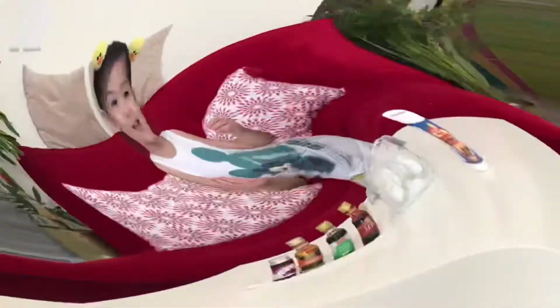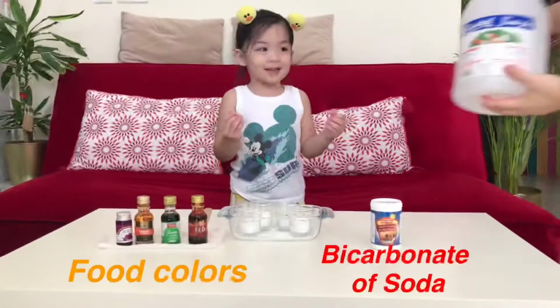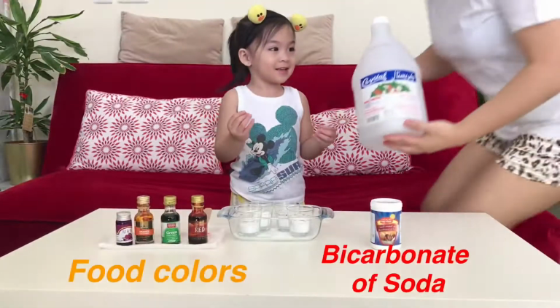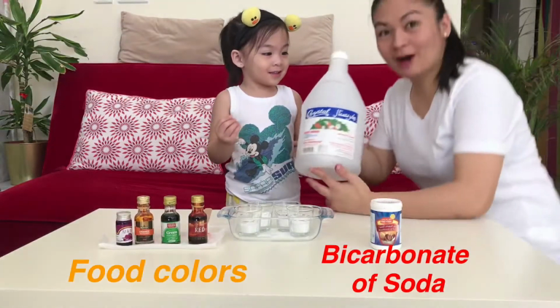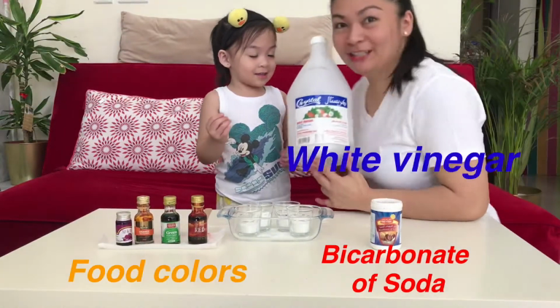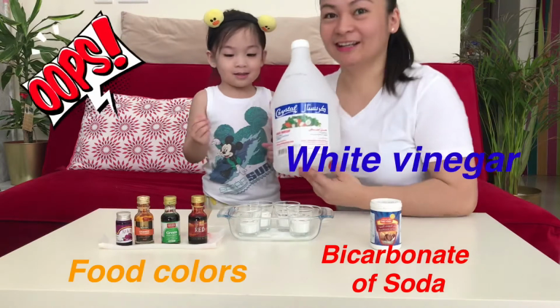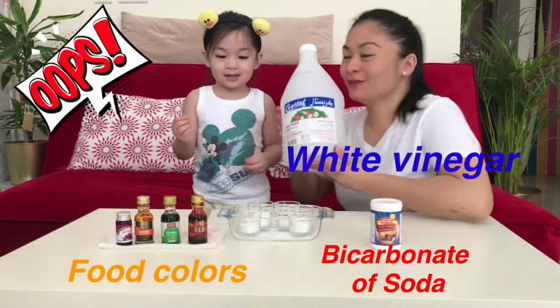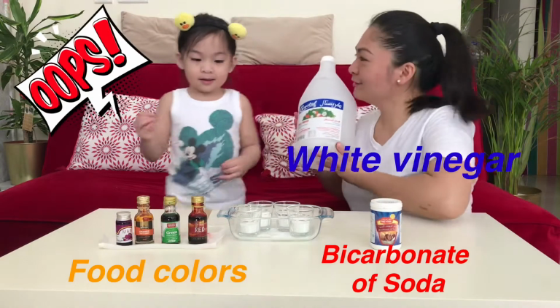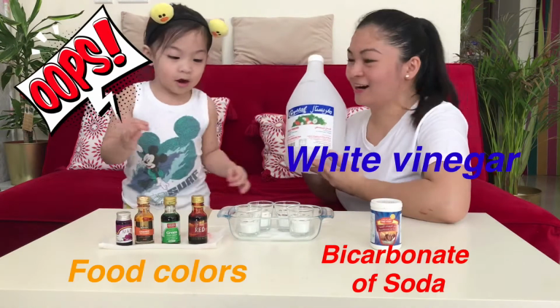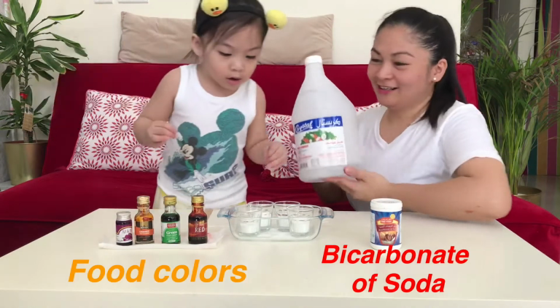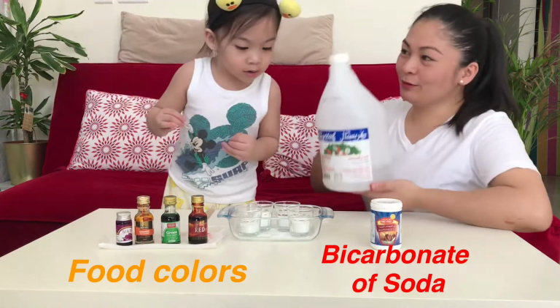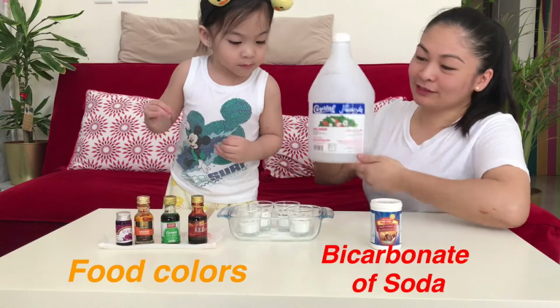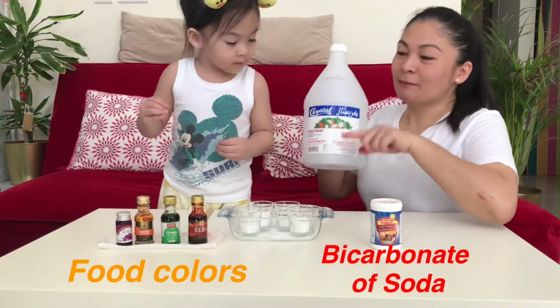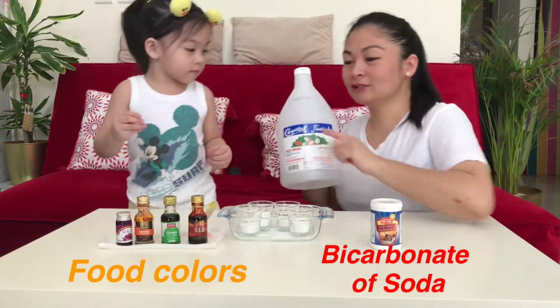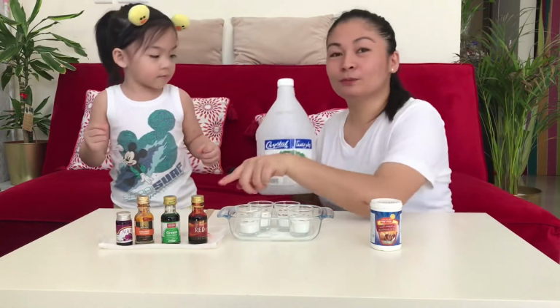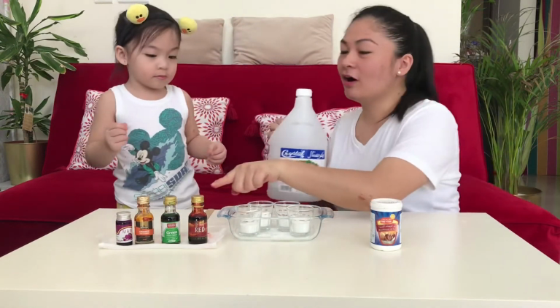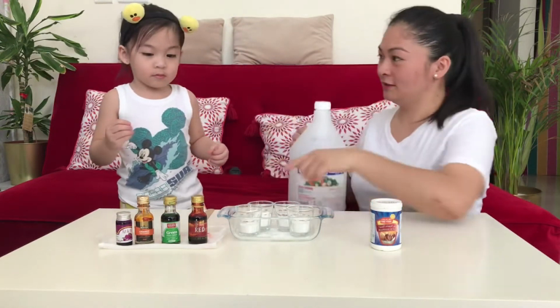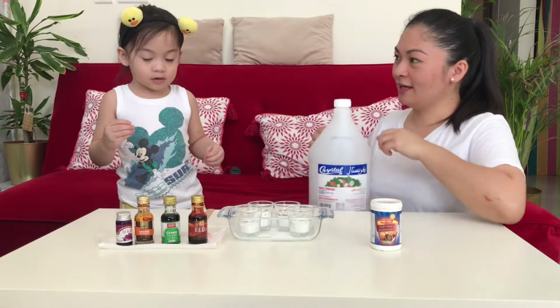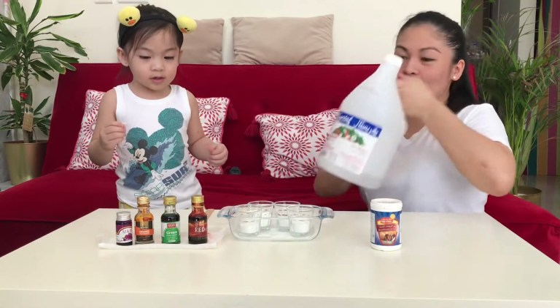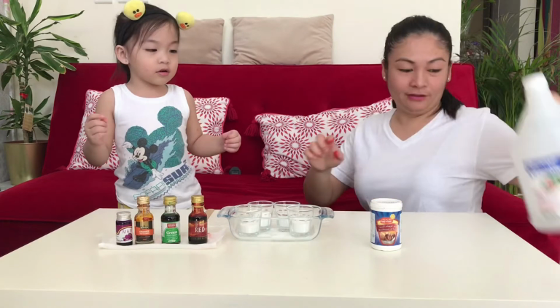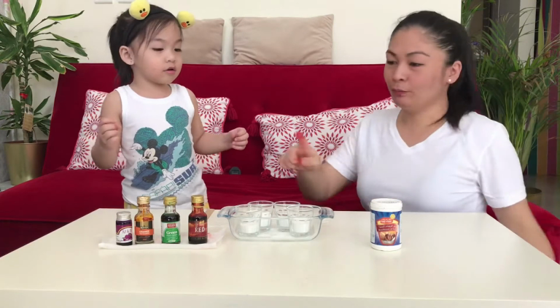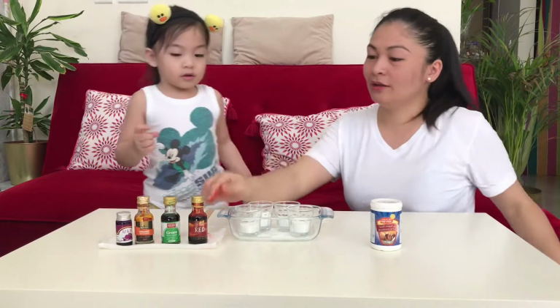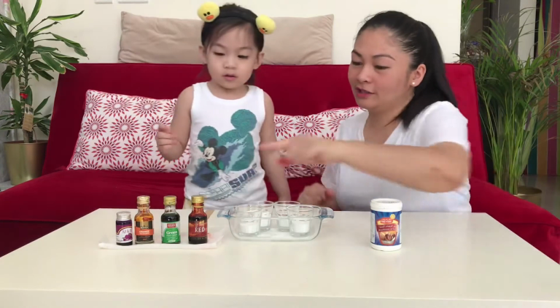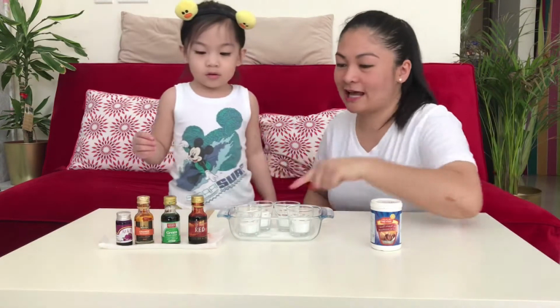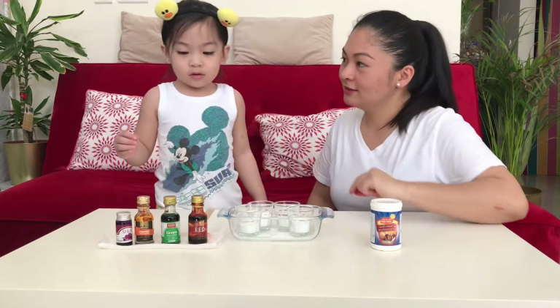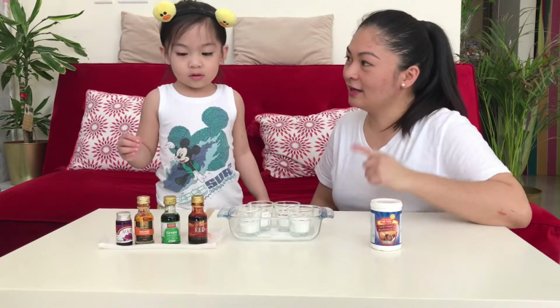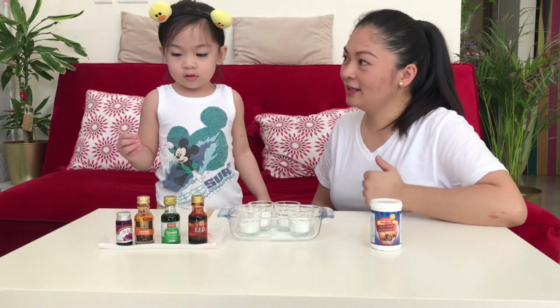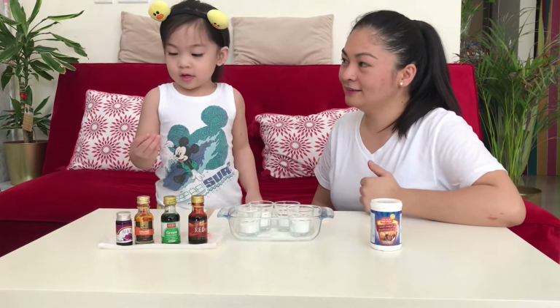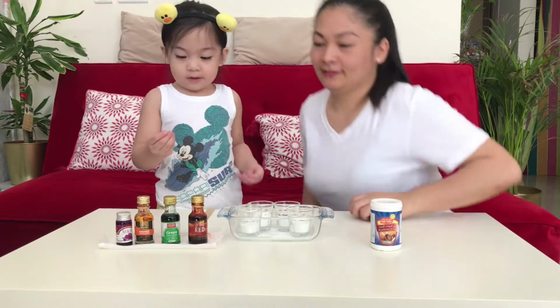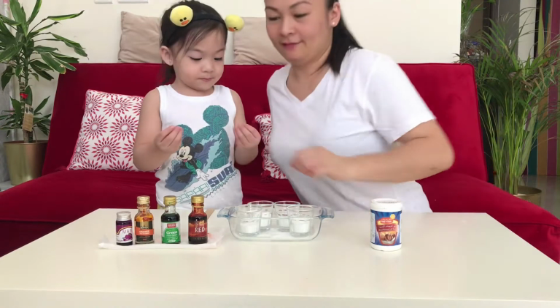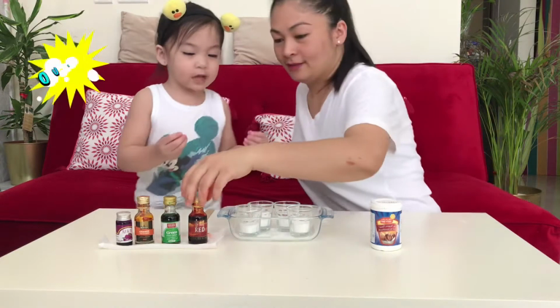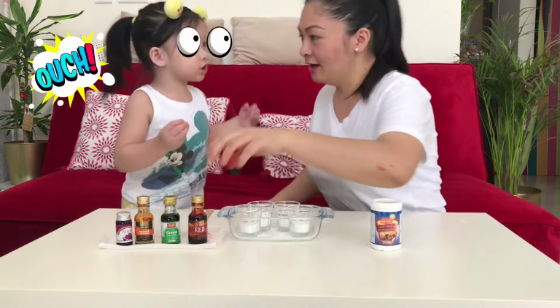Maxine, mommy forgot the white vinegar. This is the white vinegar. Here, we will put this, but first we need to put the color. Okay, so what color do you want? We put one color each glass. Okay, are you ready? Yeah. Okay. Now it's cold.